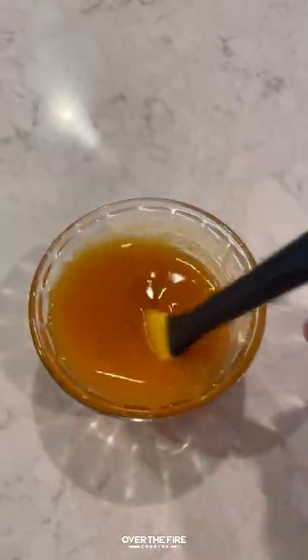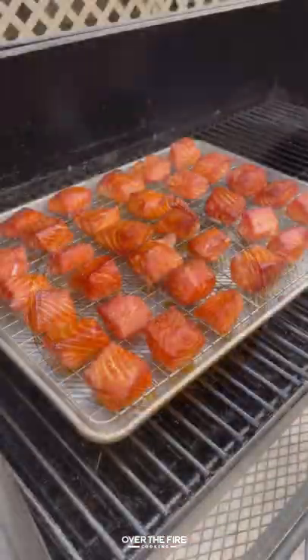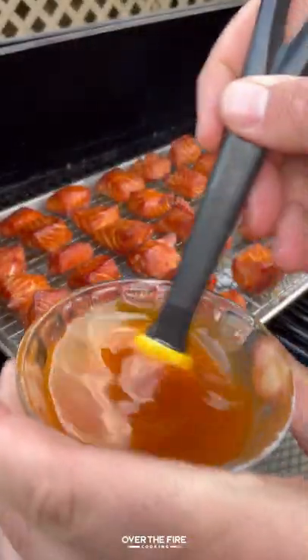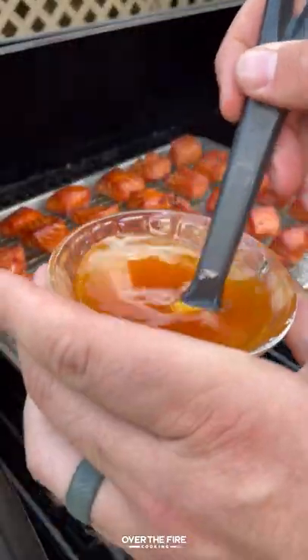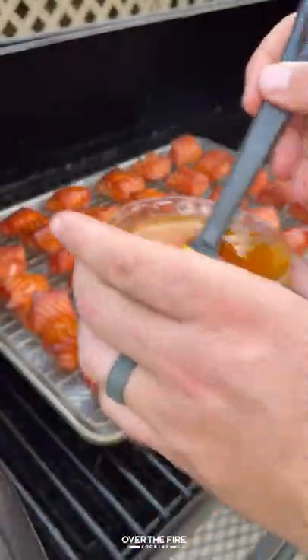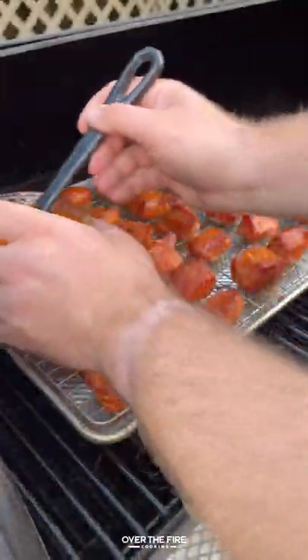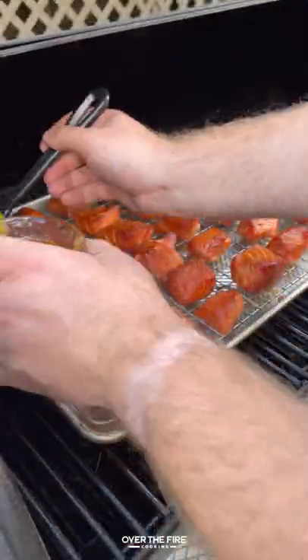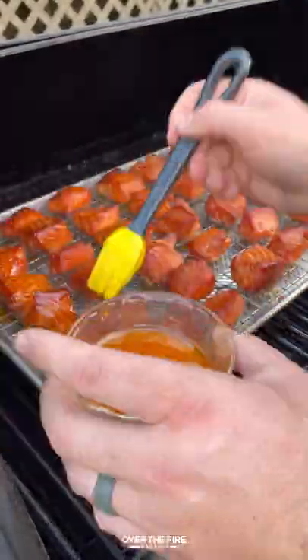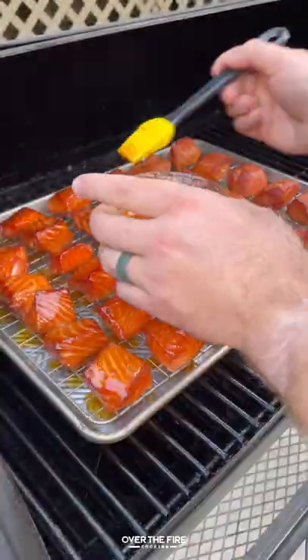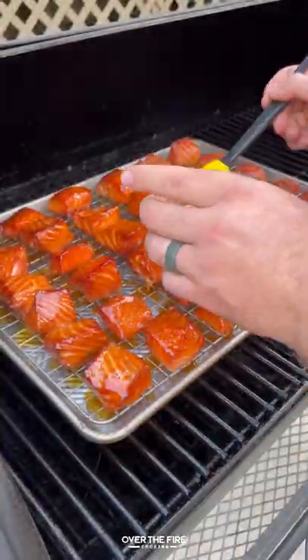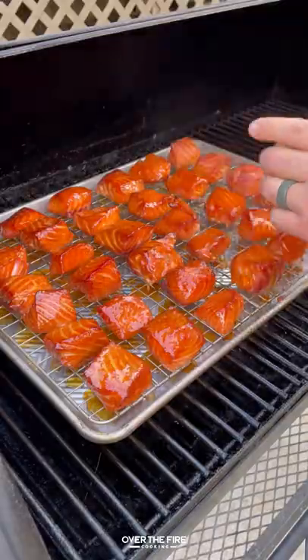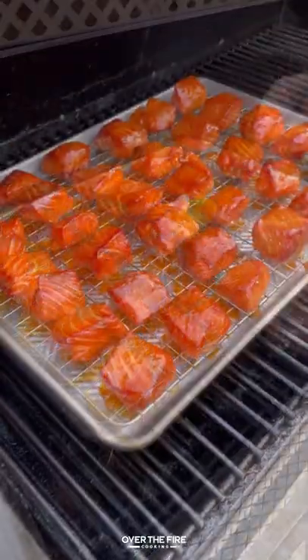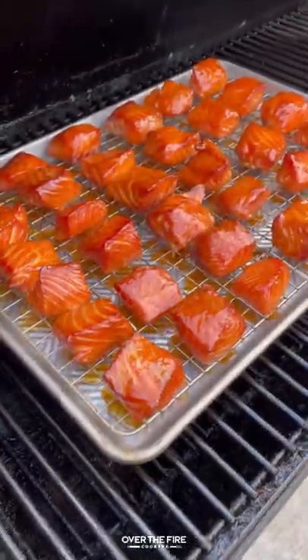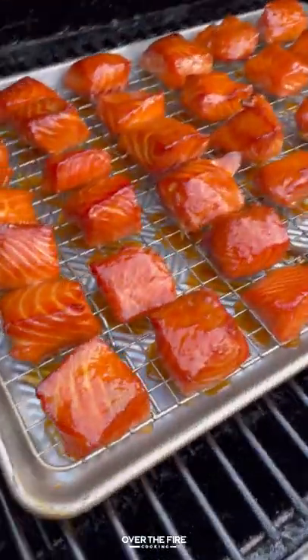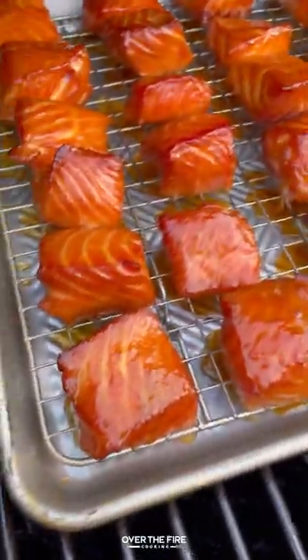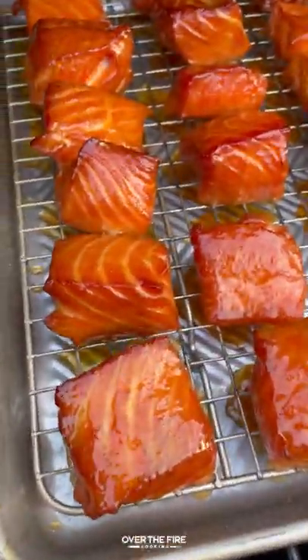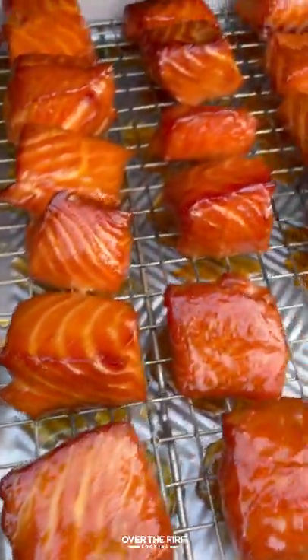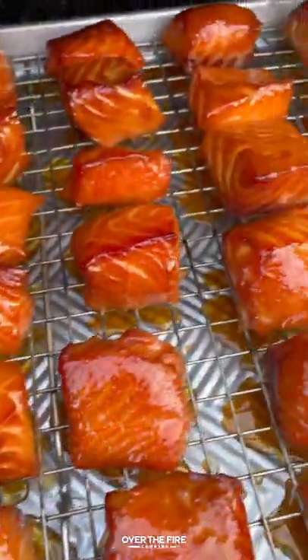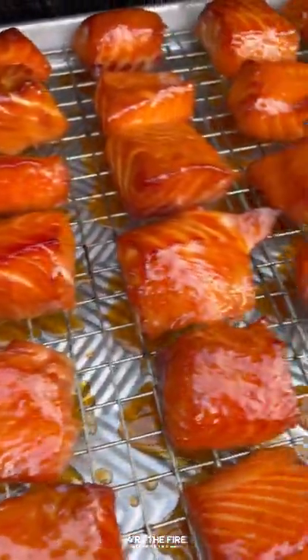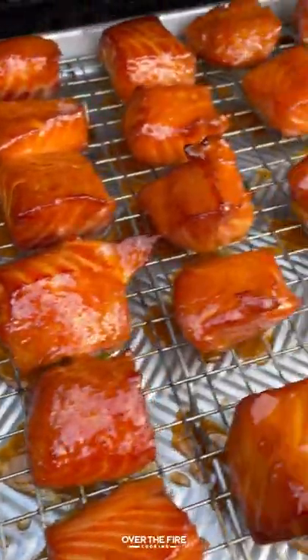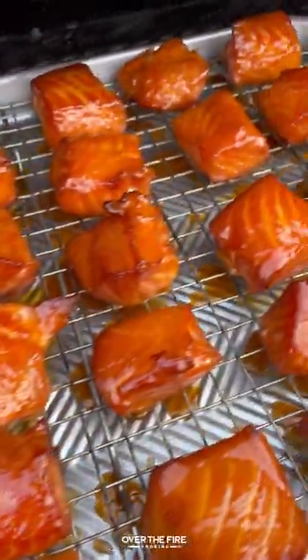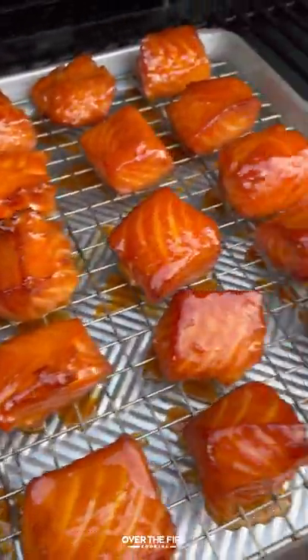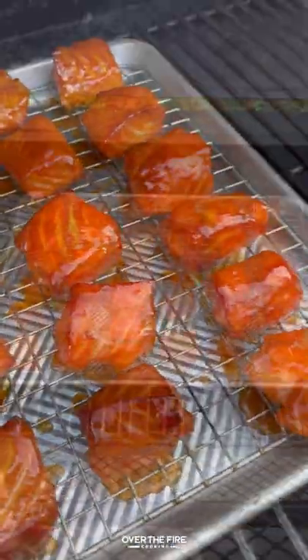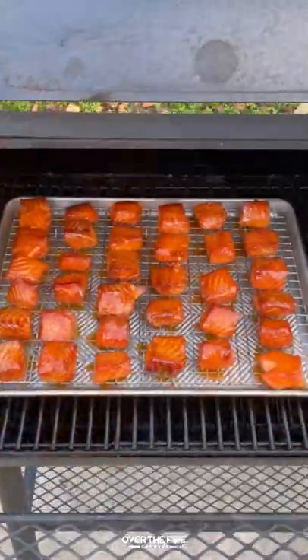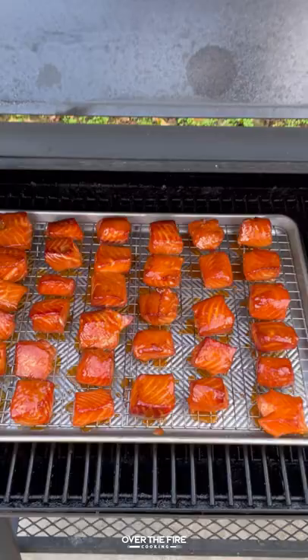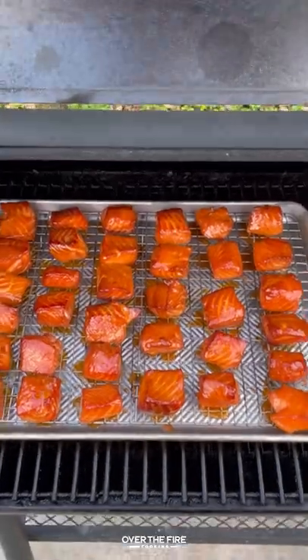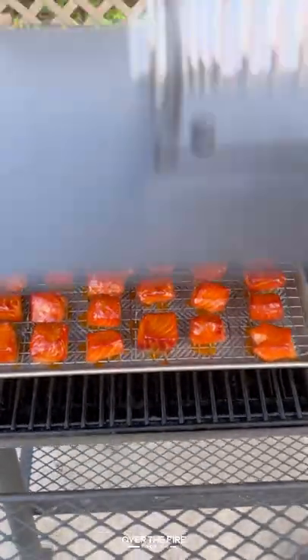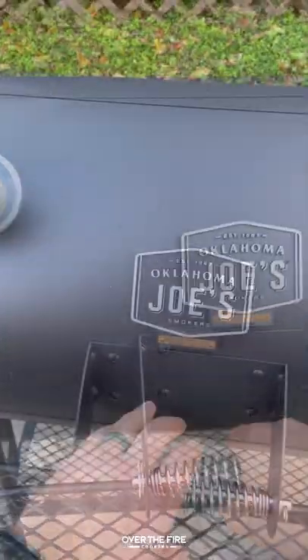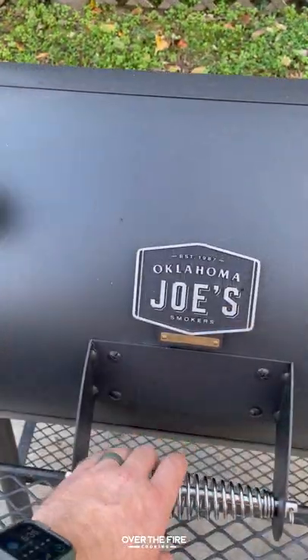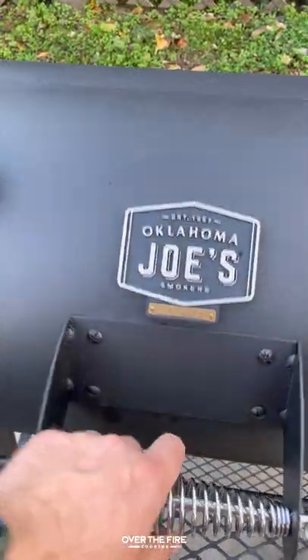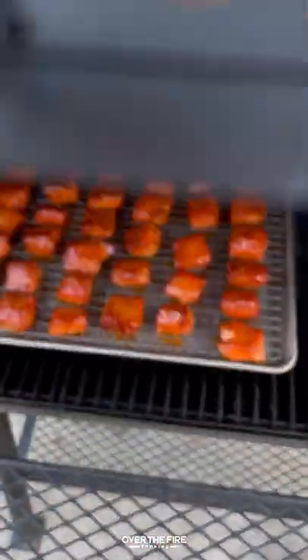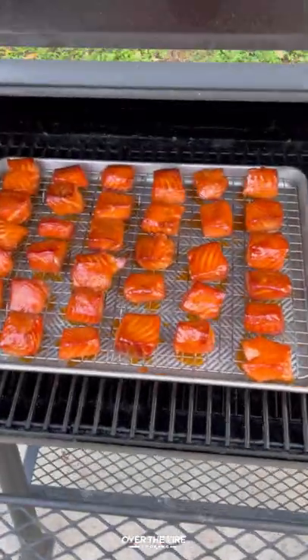Next, I'm going to mix together a honey sriracha glaze about an hour before they're done, glaze them, cover them up in the smoker, and continue cooking them until they are fully browned and caramelized.